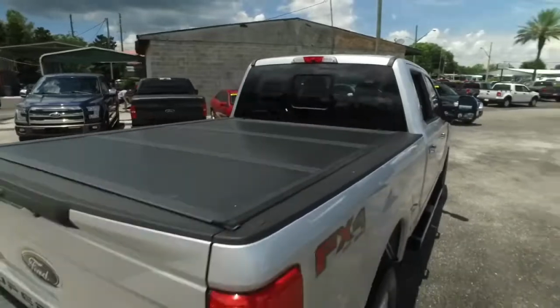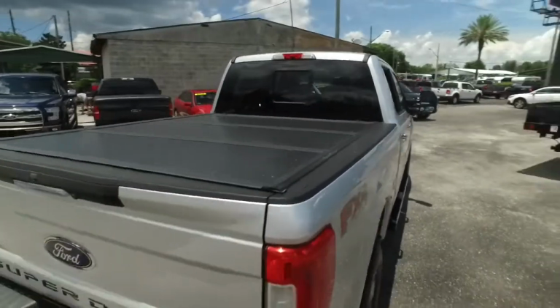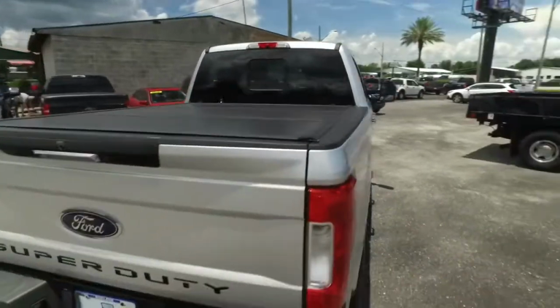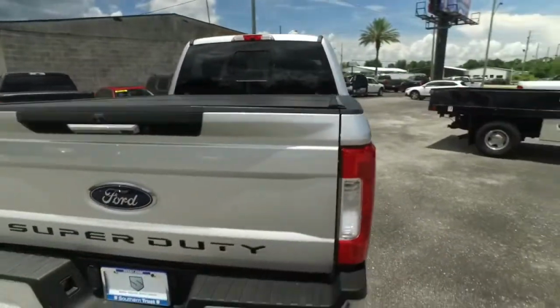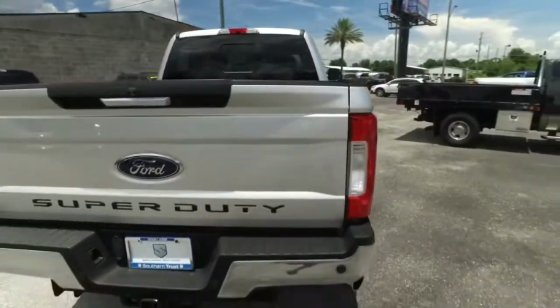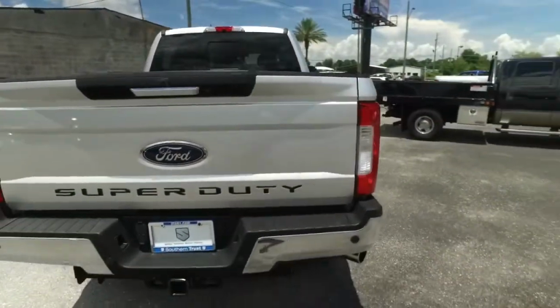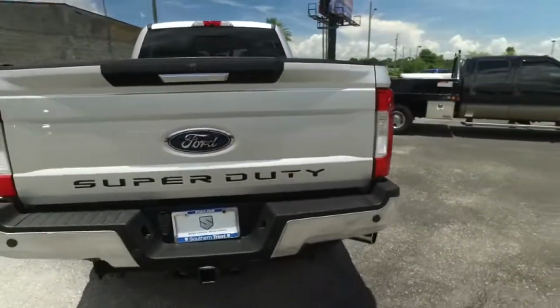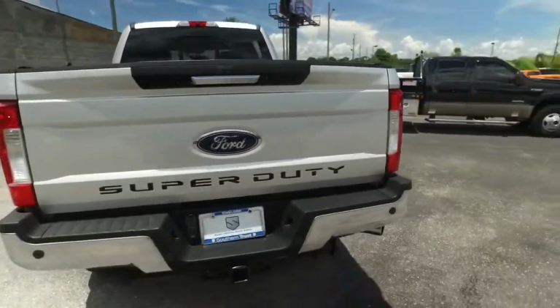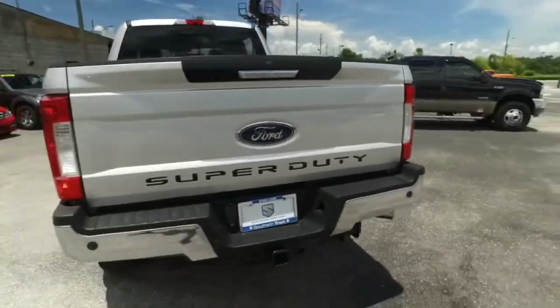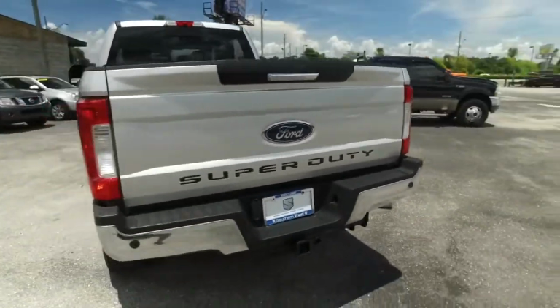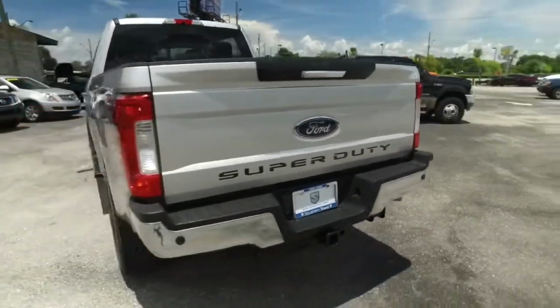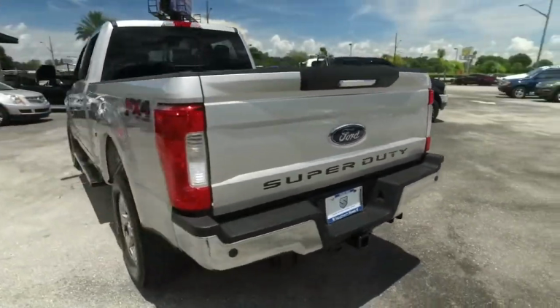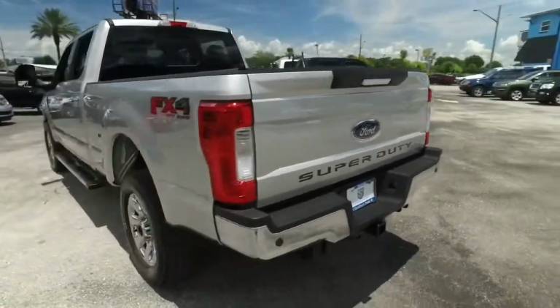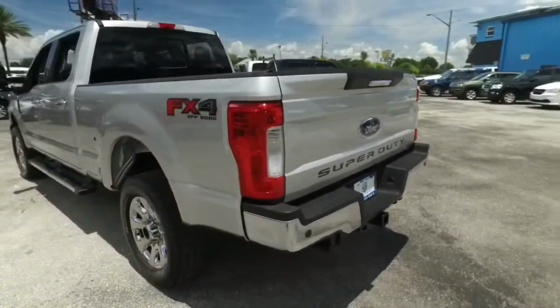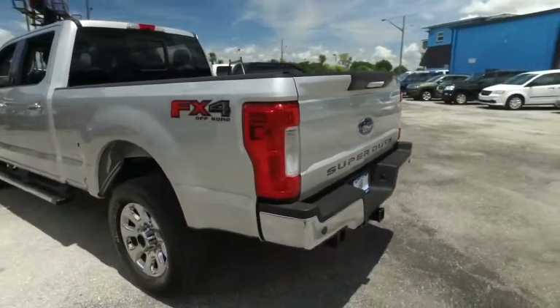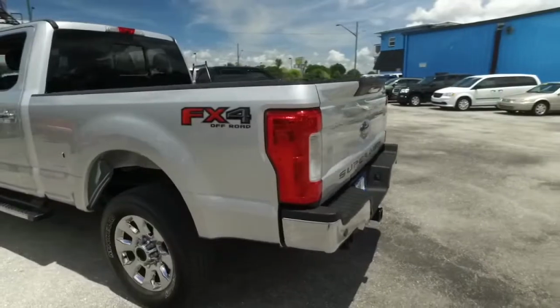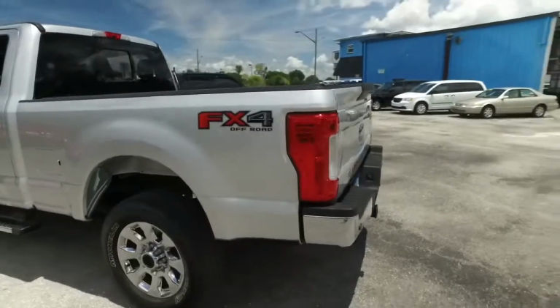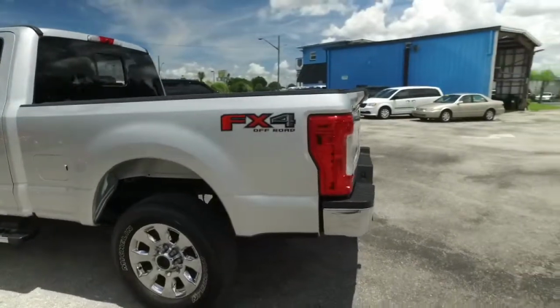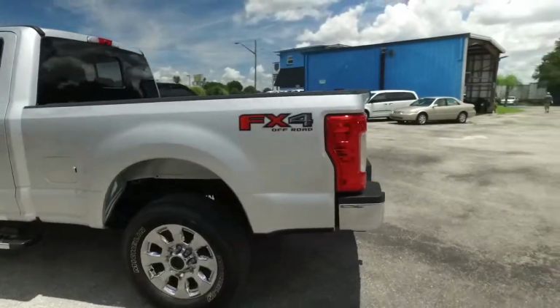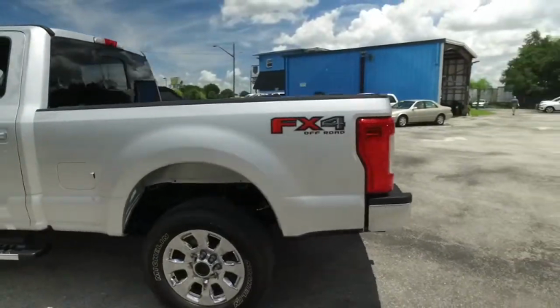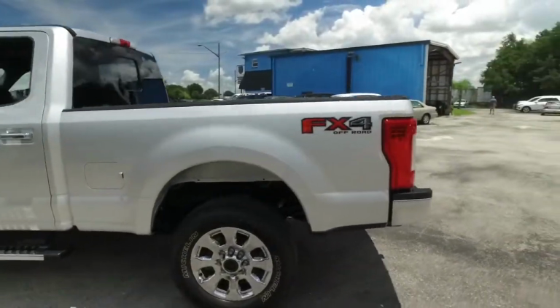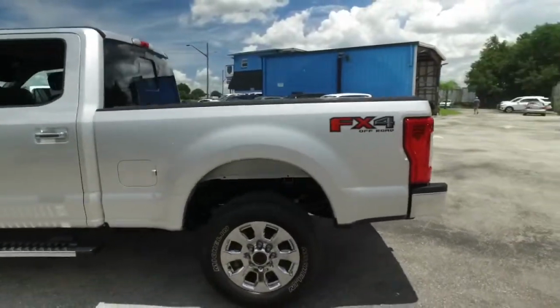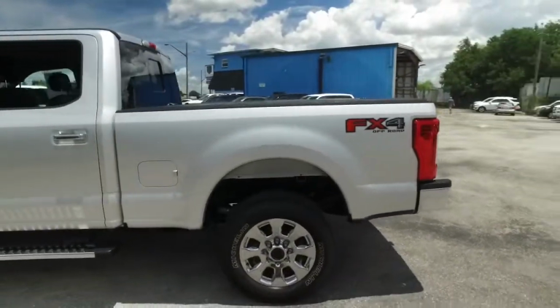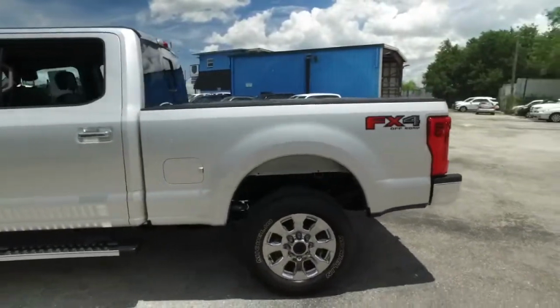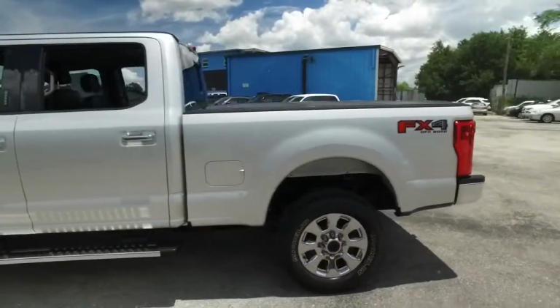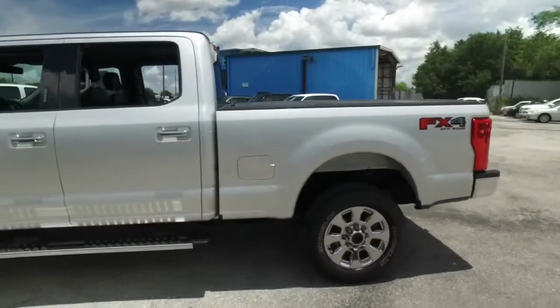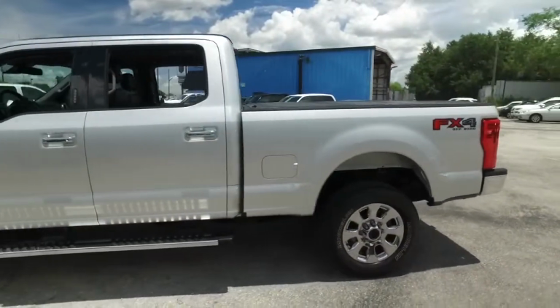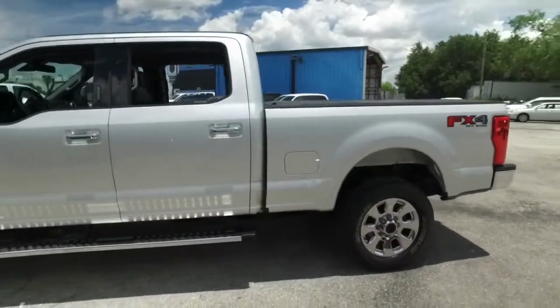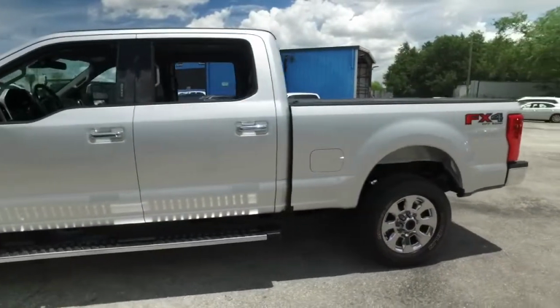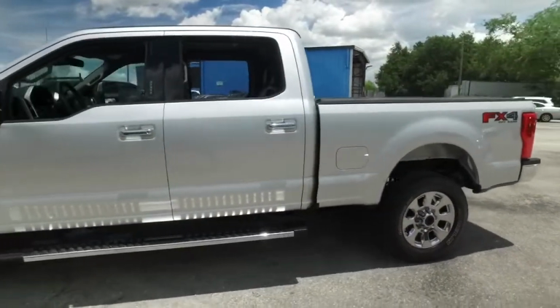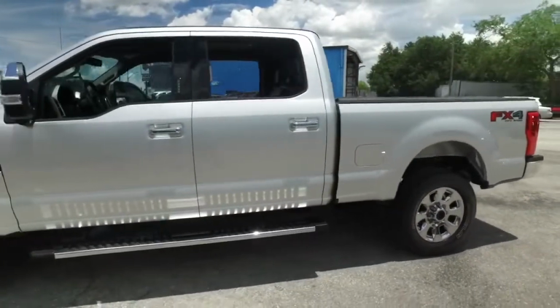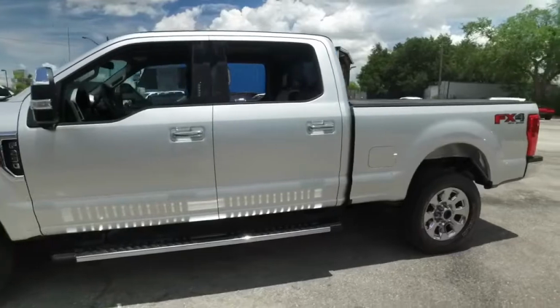Today, Southern Trust proudly presents this beautiful 2018. Looking so fresh and so clean — Ford F-250, looking nifty. Beautiful running board.